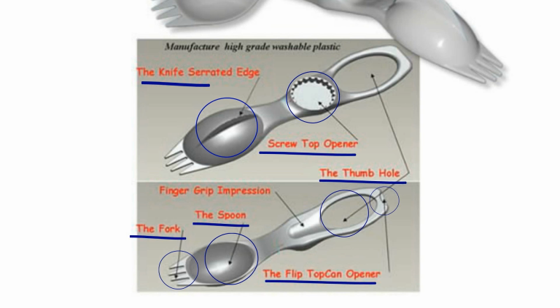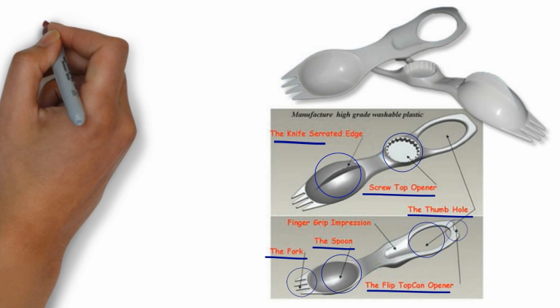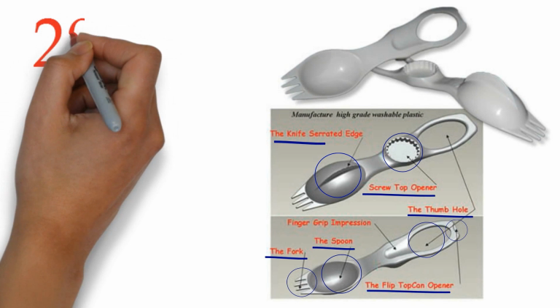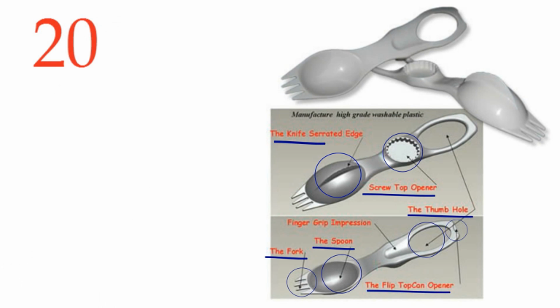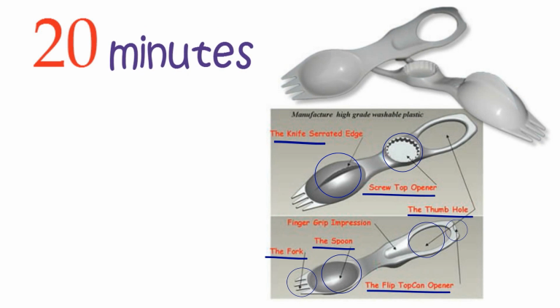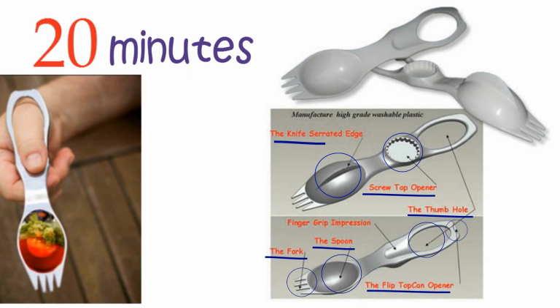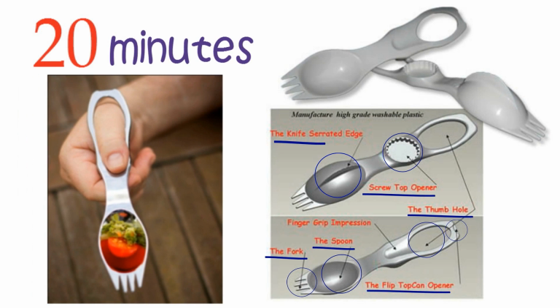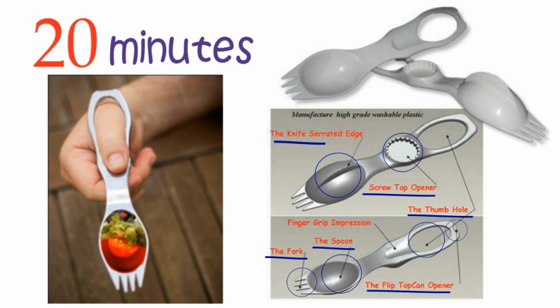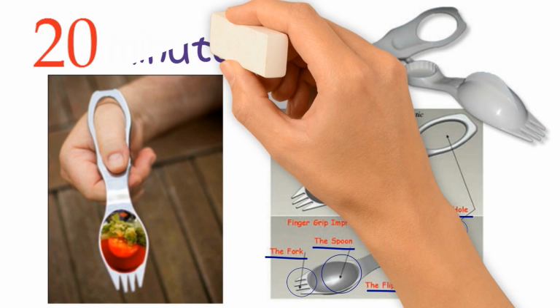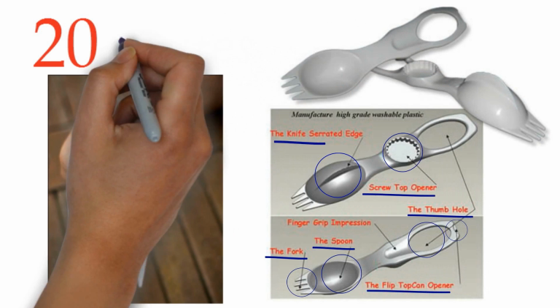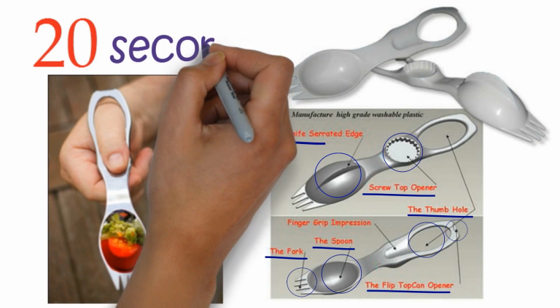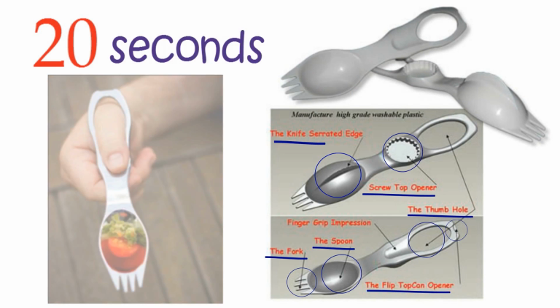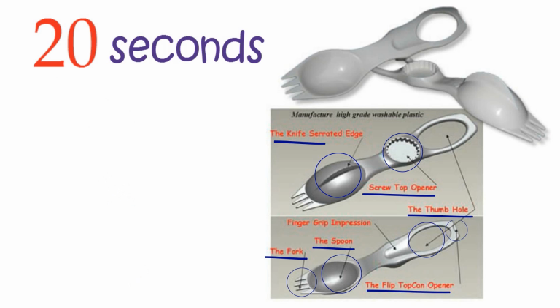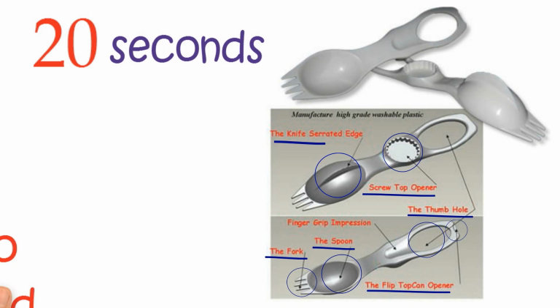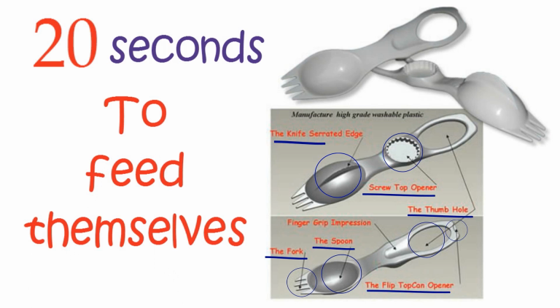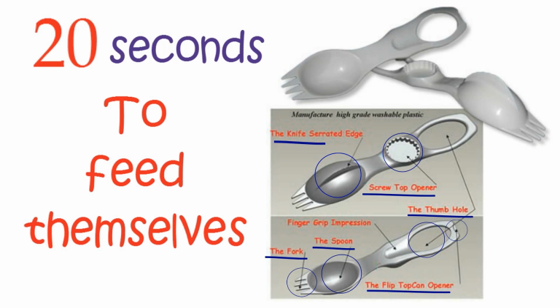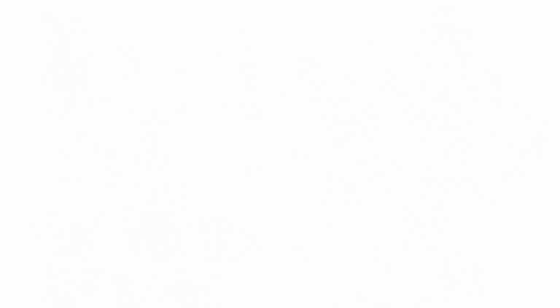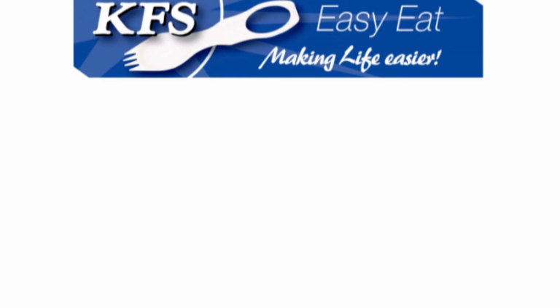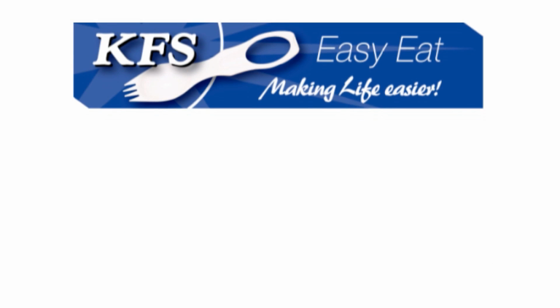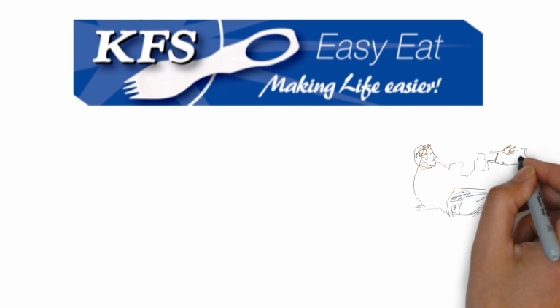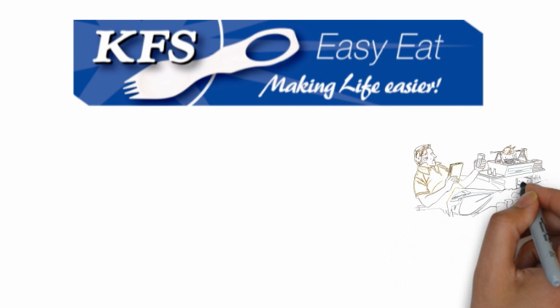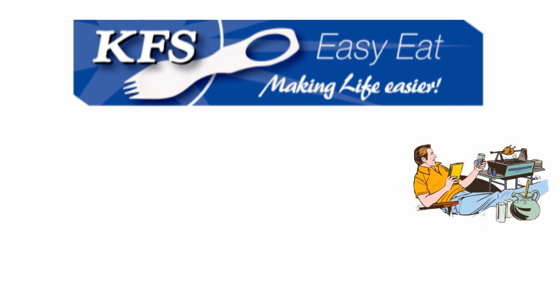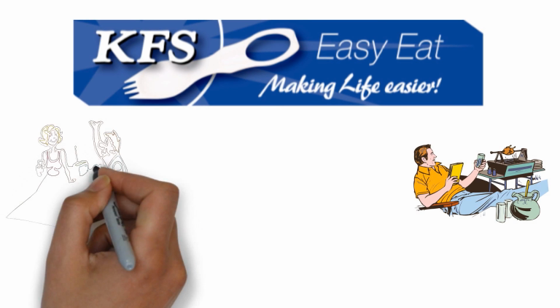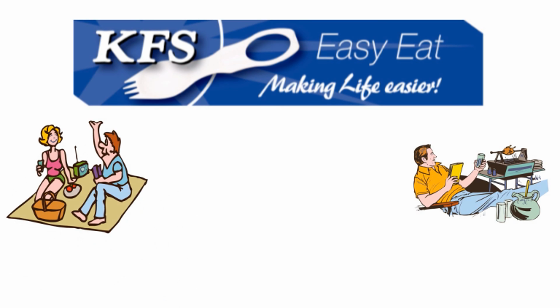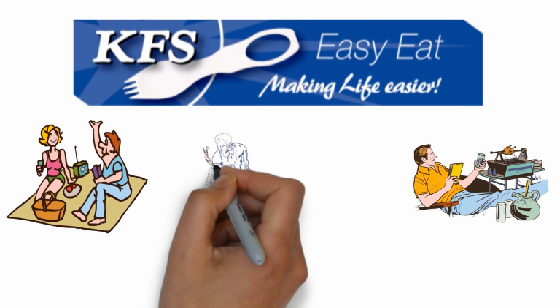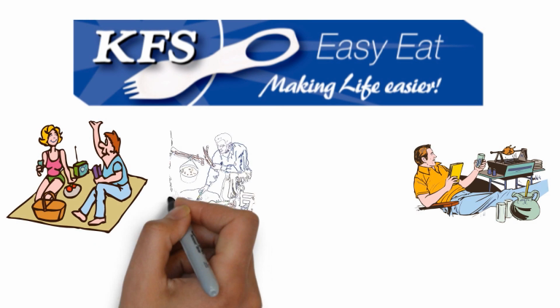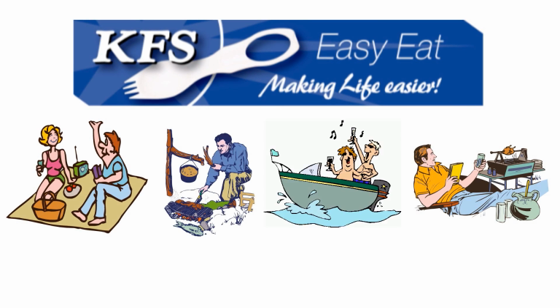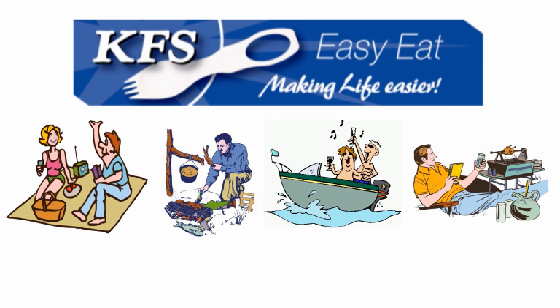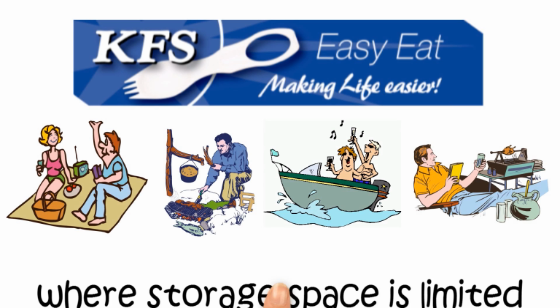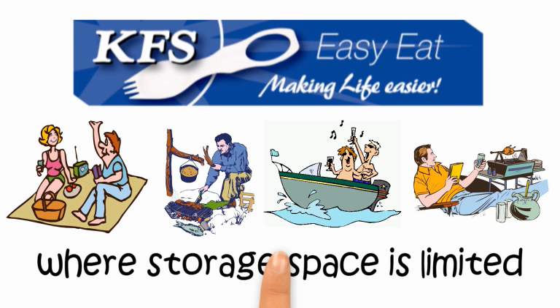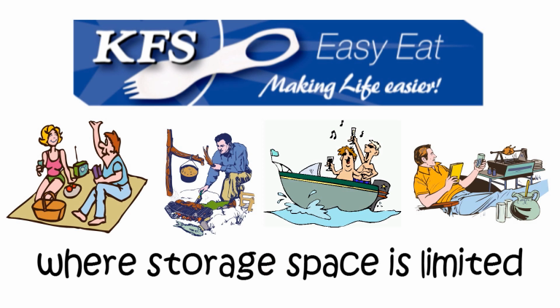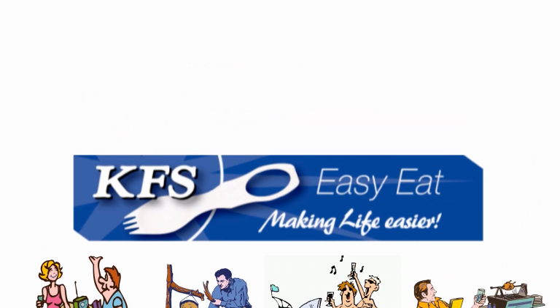It takes 20 minutes to feed someone in your care. It takes 20 seconds to empower them to feed themselves. It's also great for camping, picnics, barbecue, and boating where storage space is limited.